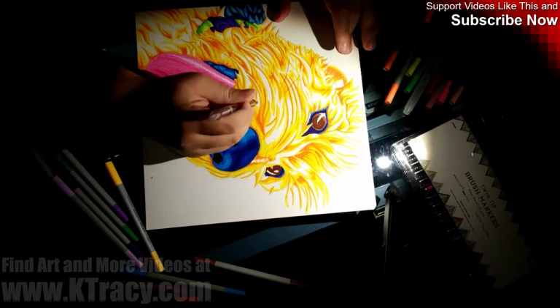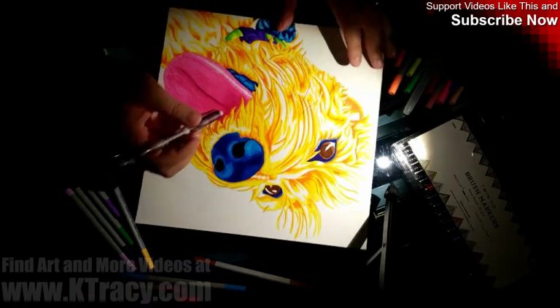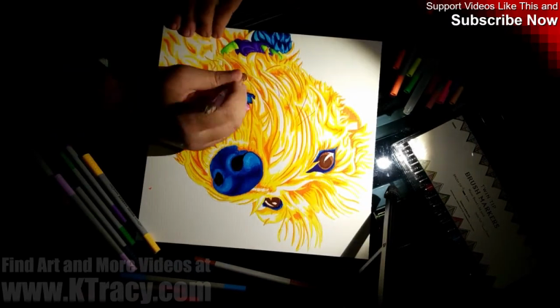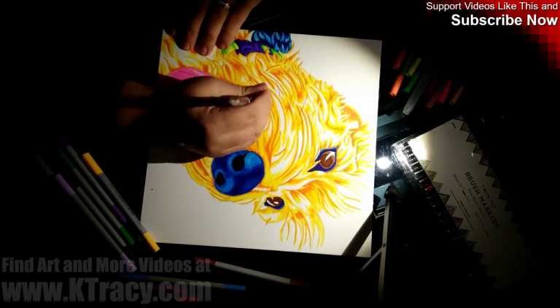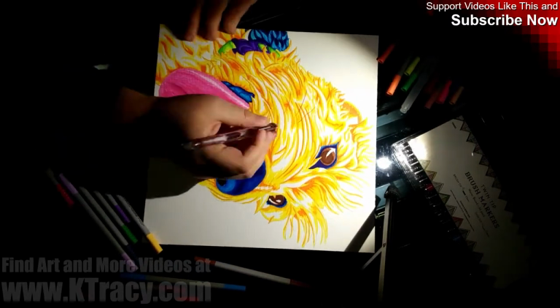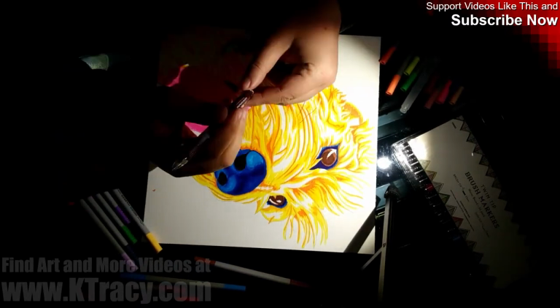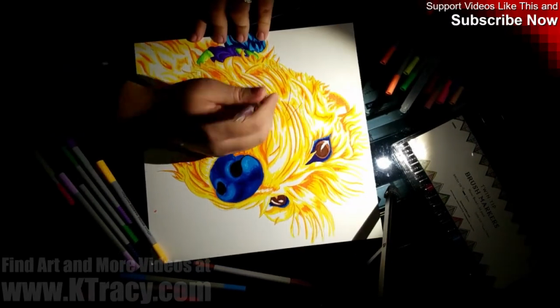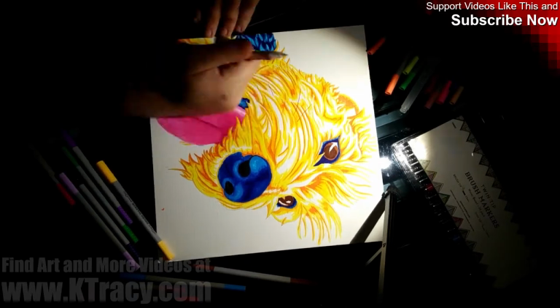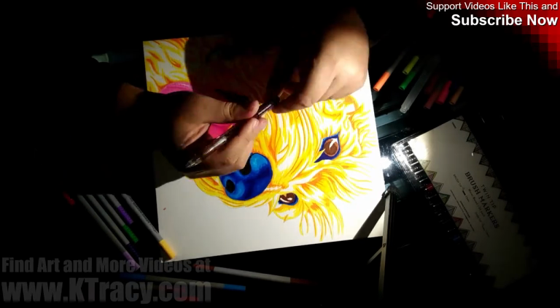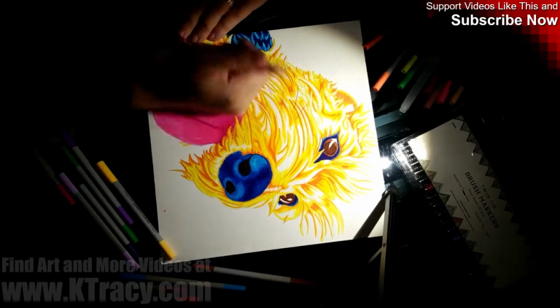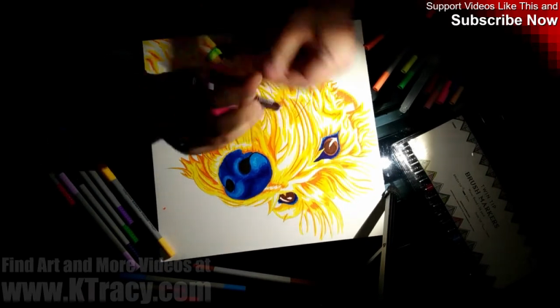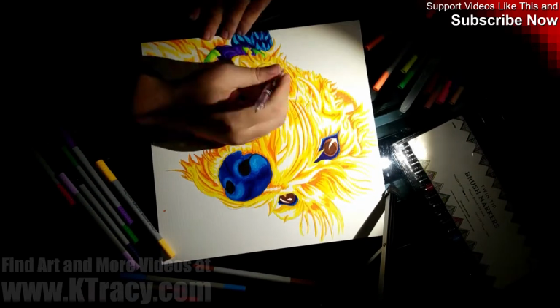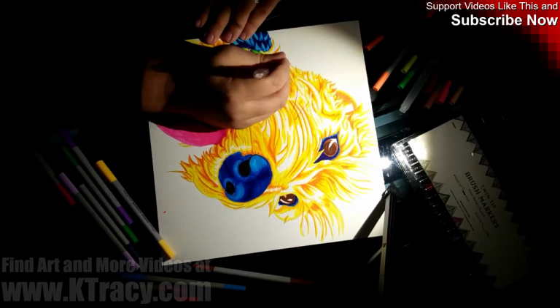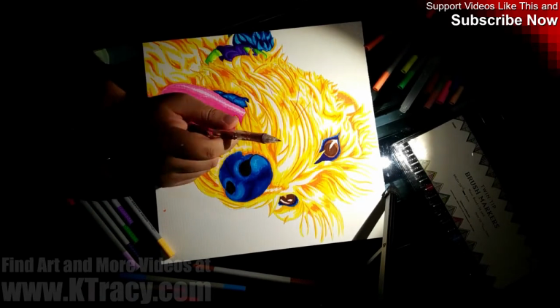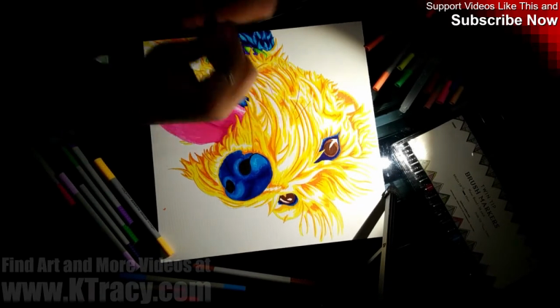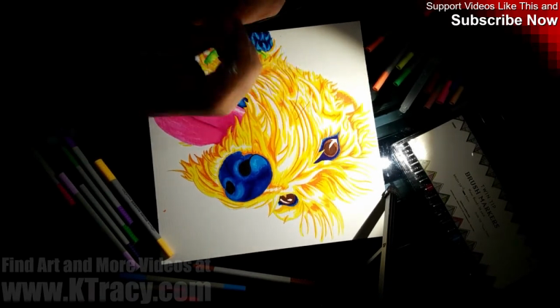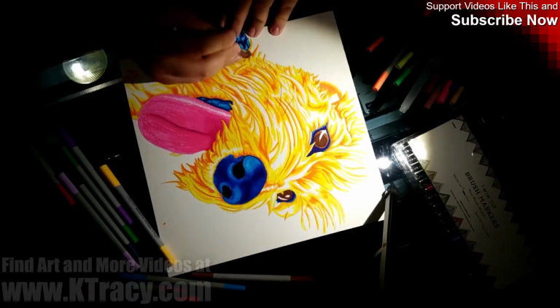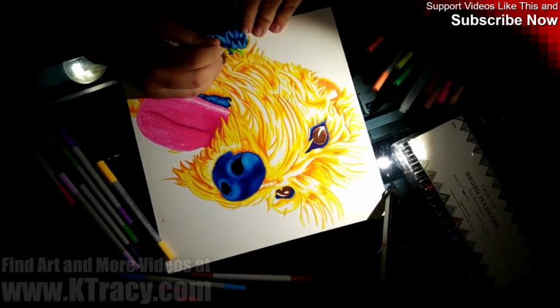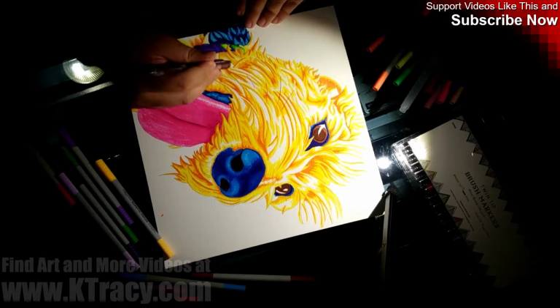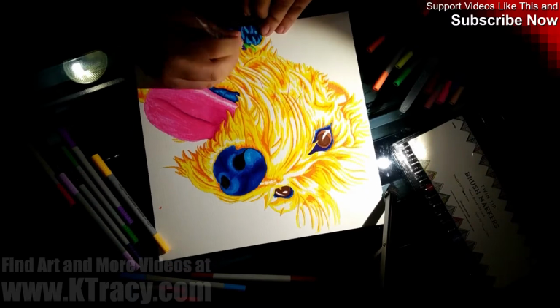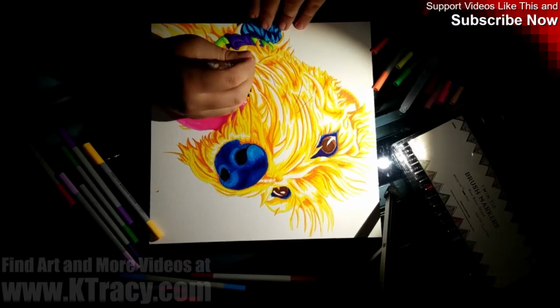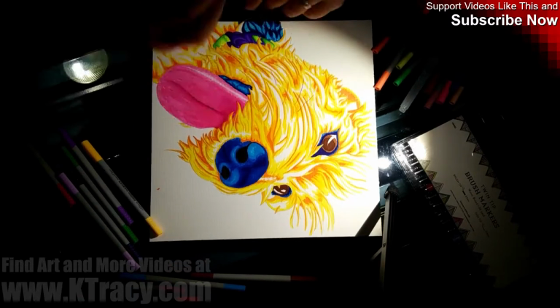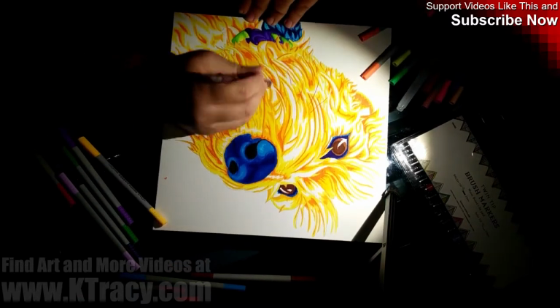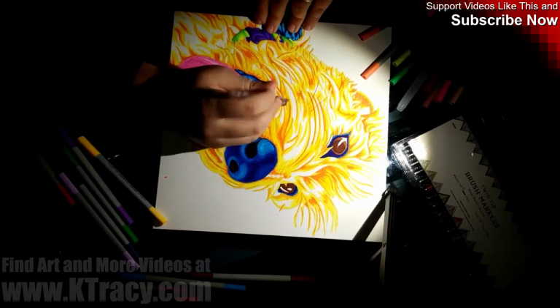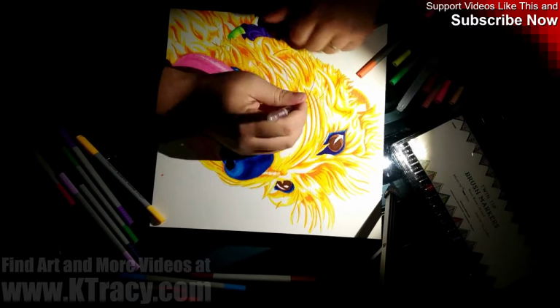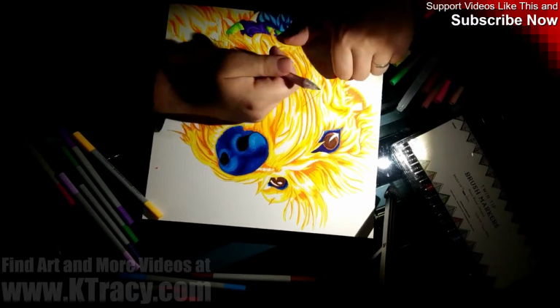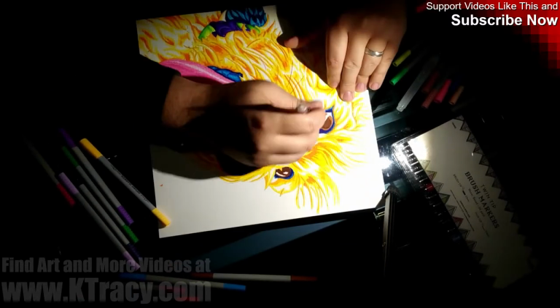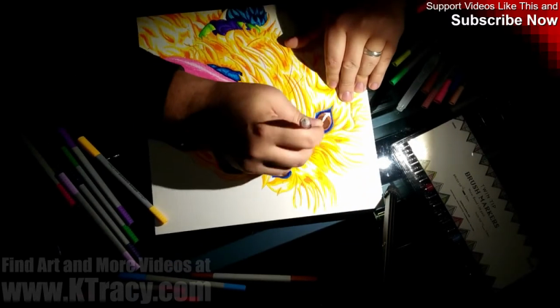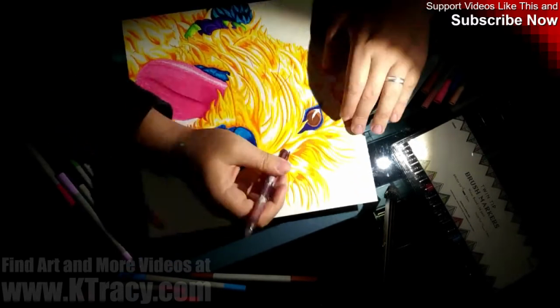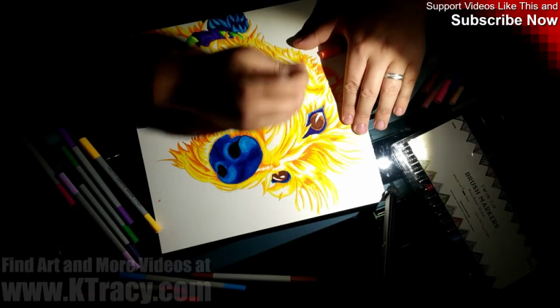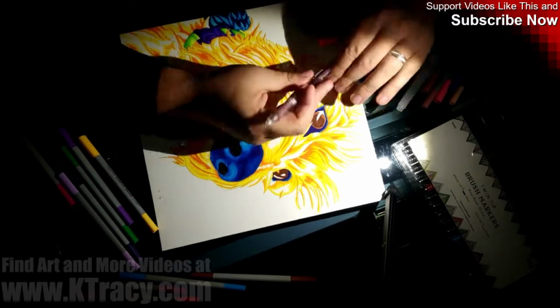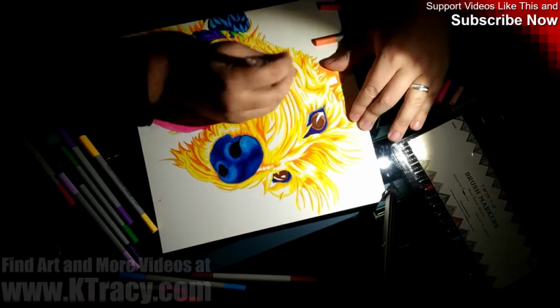$19.99 might seem like a bit of a steep price for only 36 generic markers, but I think they're worth the price tag when compared to kids' brands. I only wish they had a larger set with a few lighter or less dense colors to make blending to white a little bit easier.